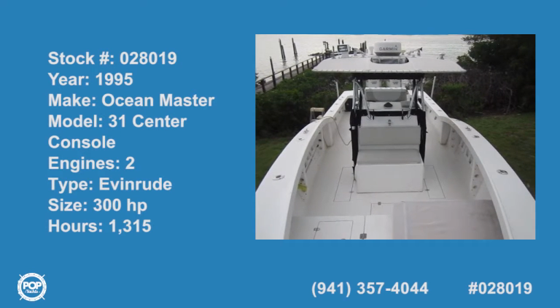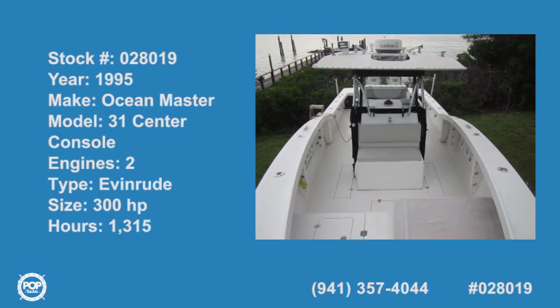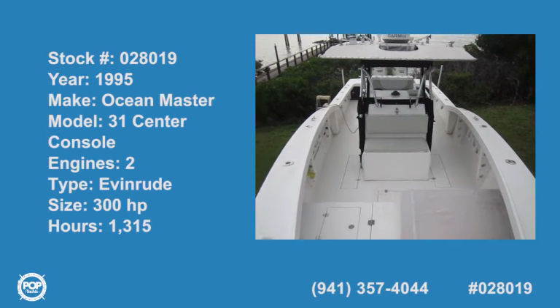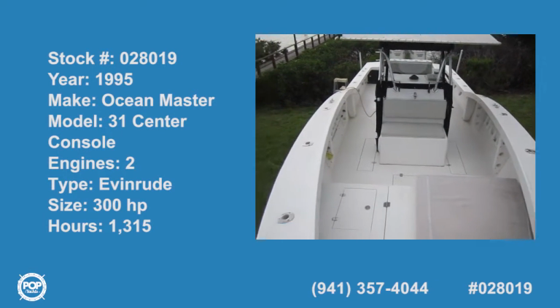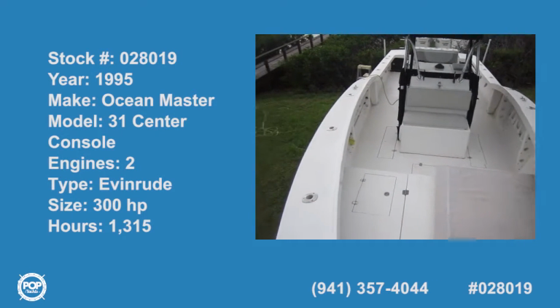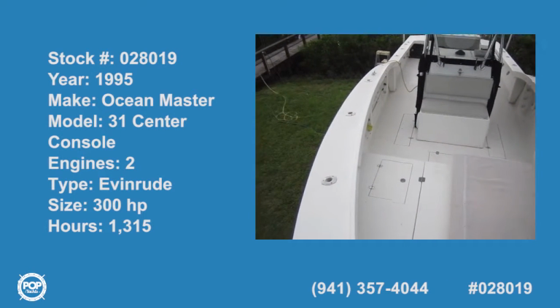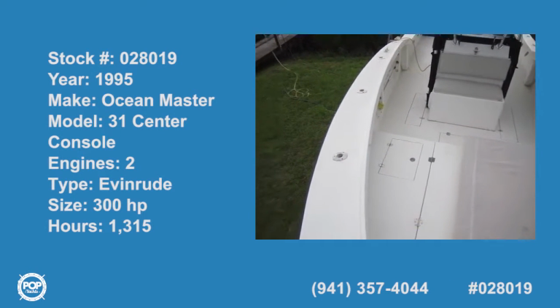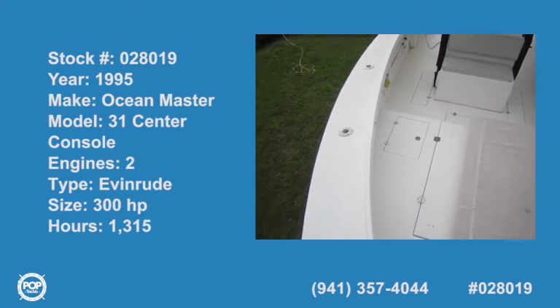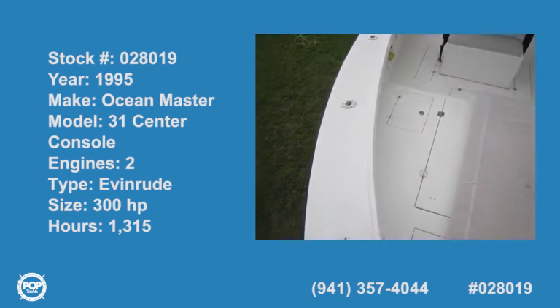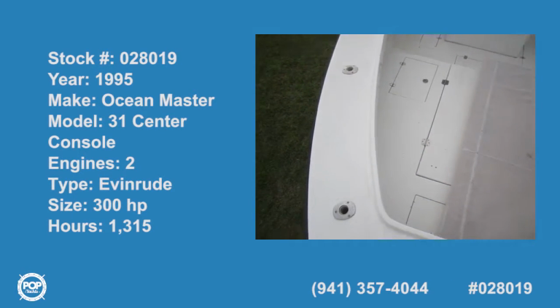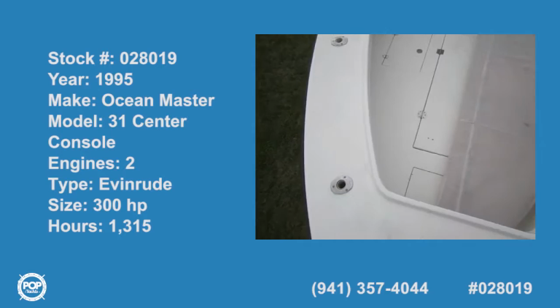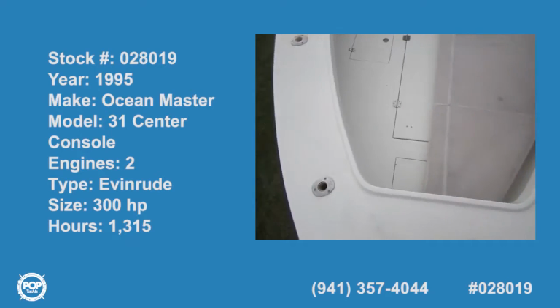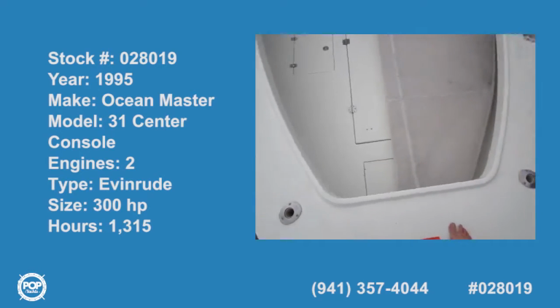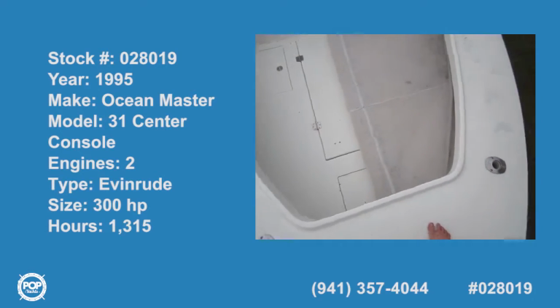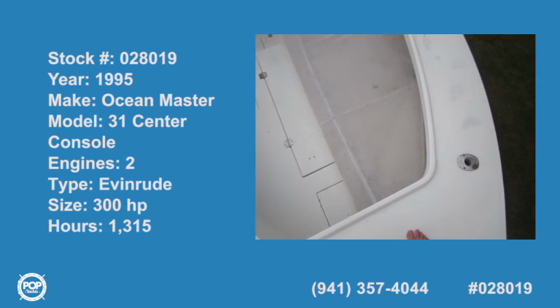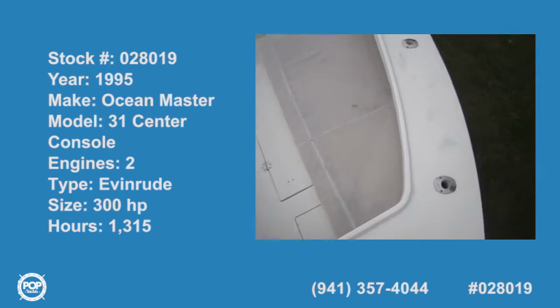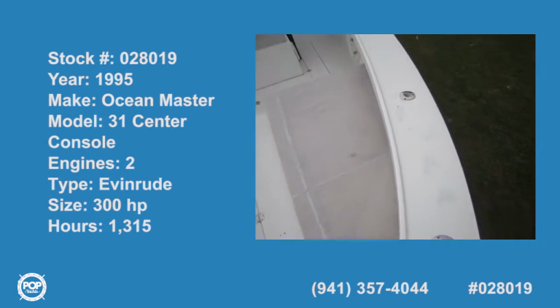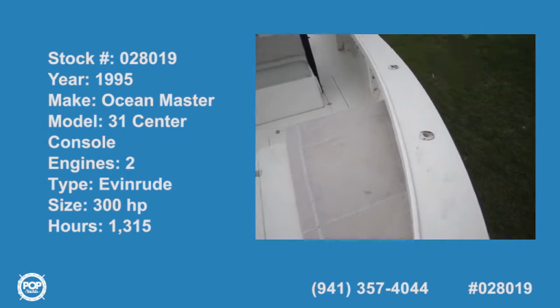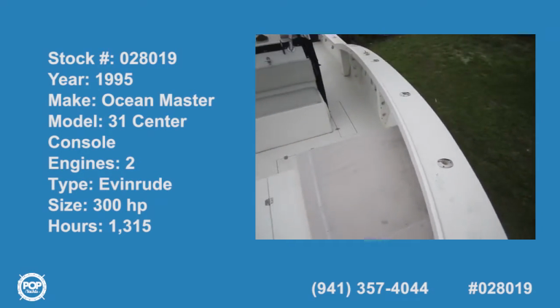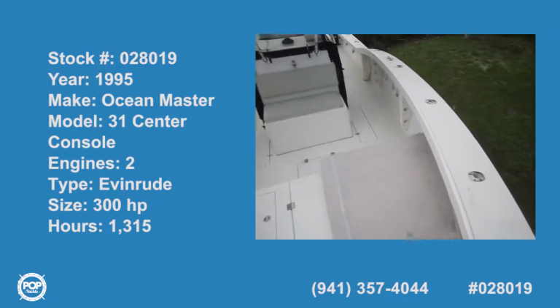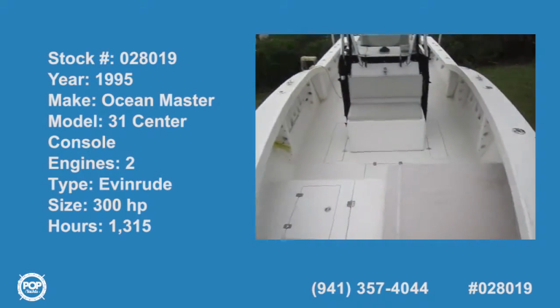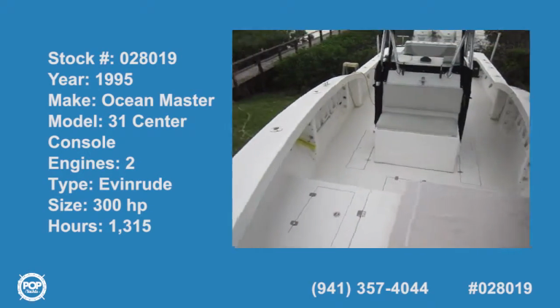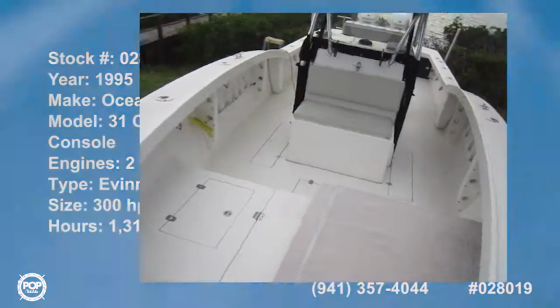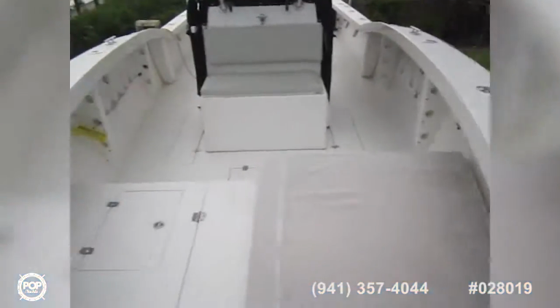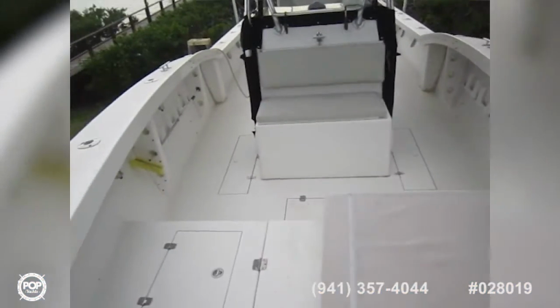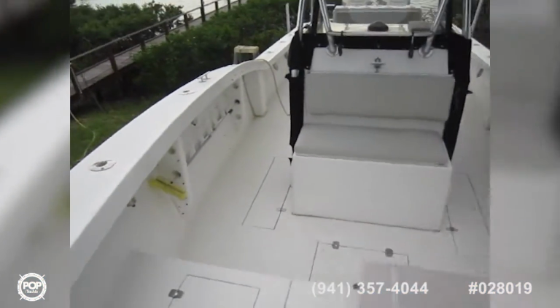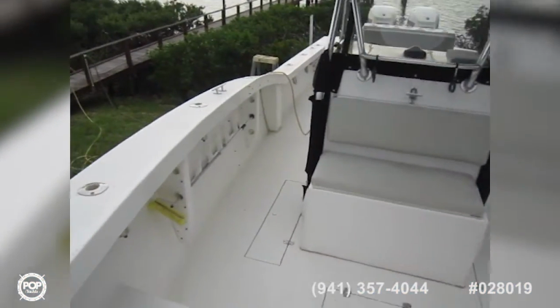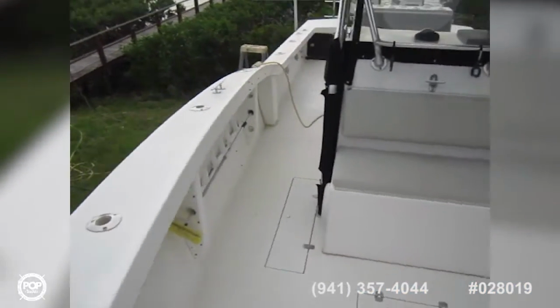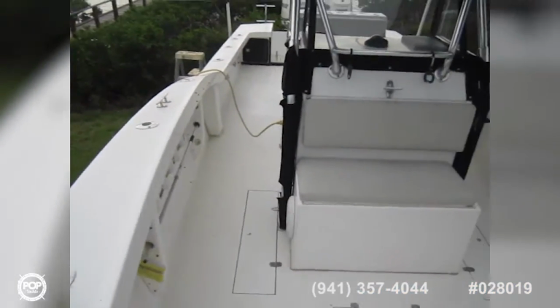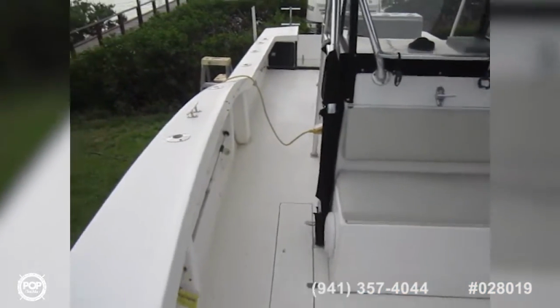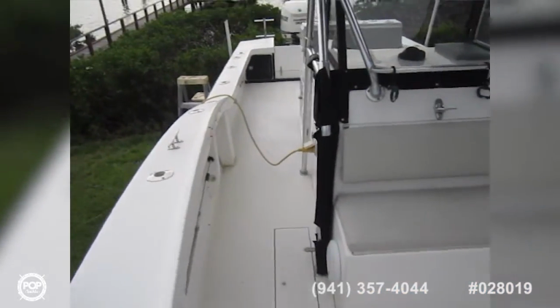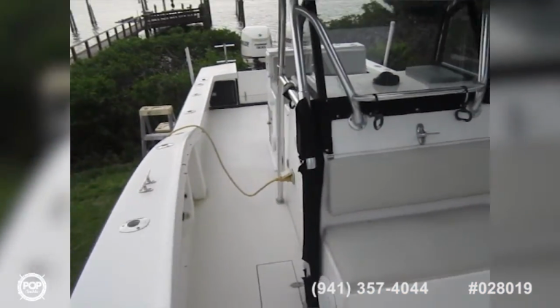Standing up on the bow of this repowered Ocean Master 30-foot center console — an offshore fishing machine and diving machine.